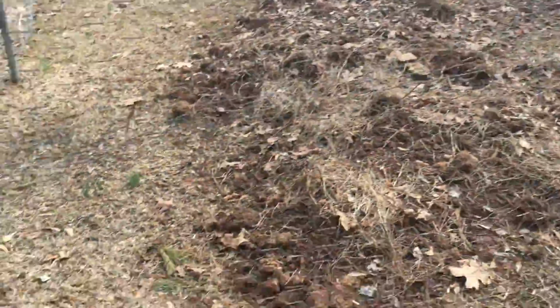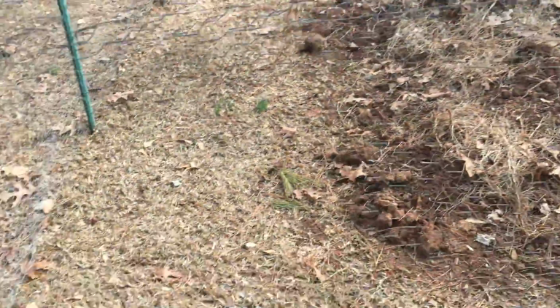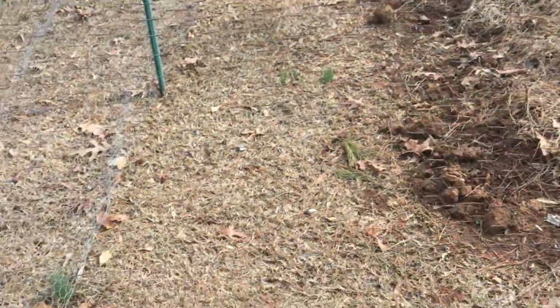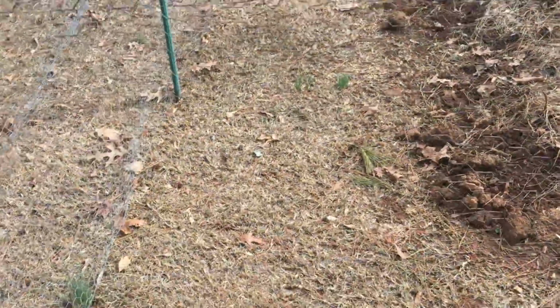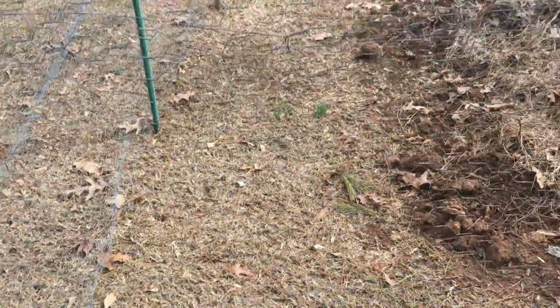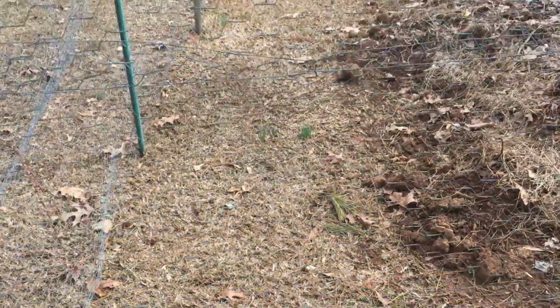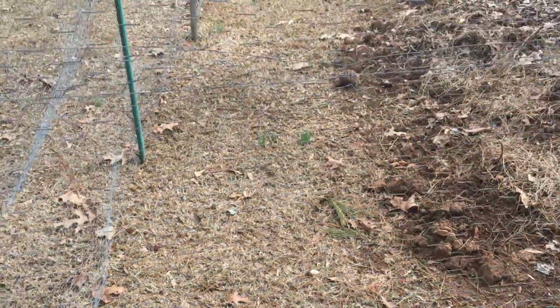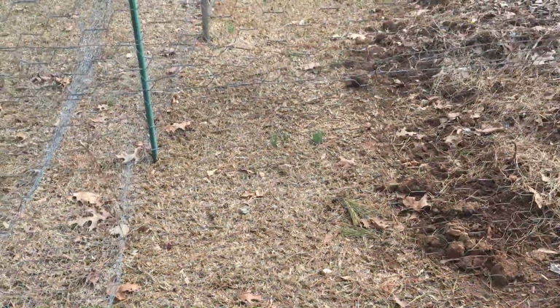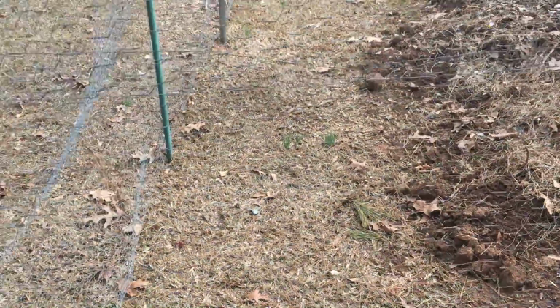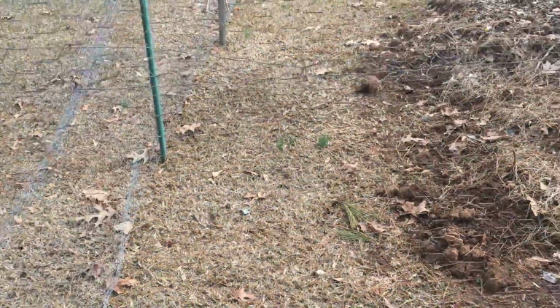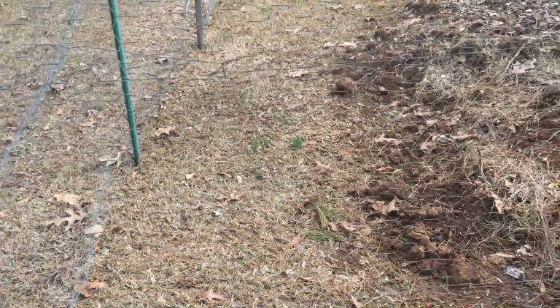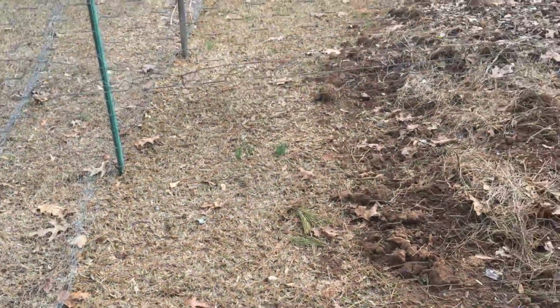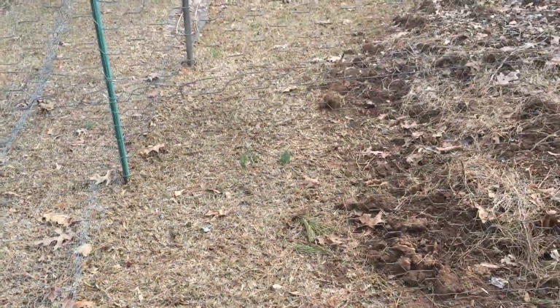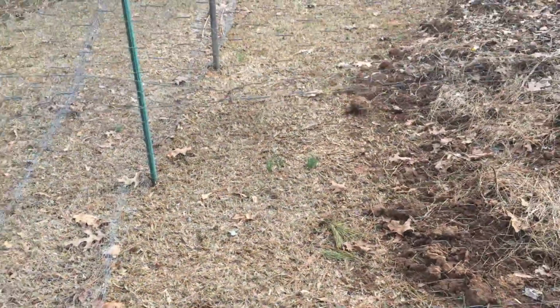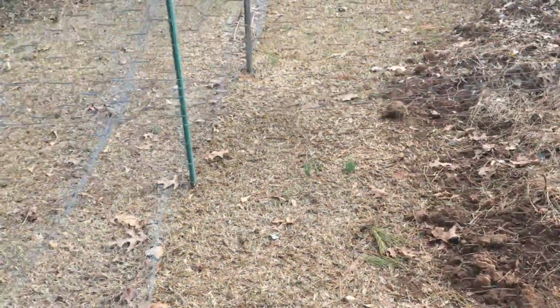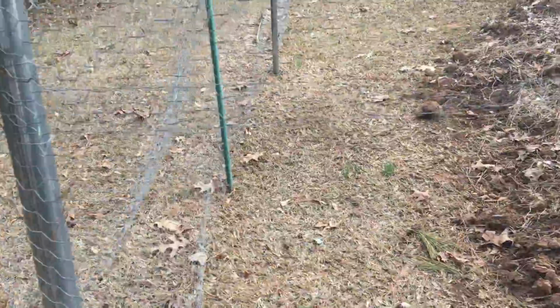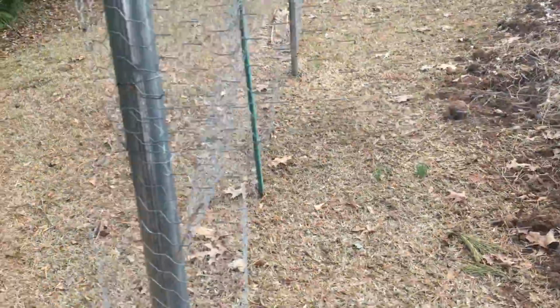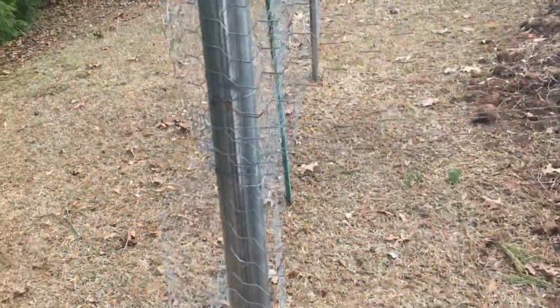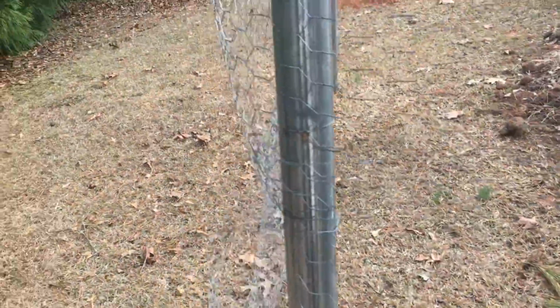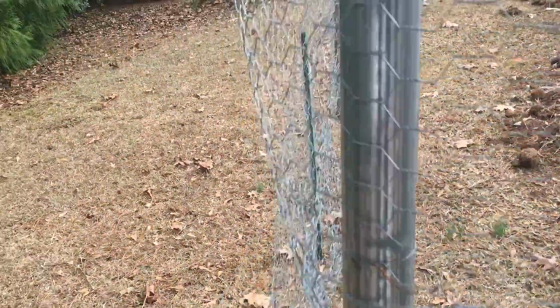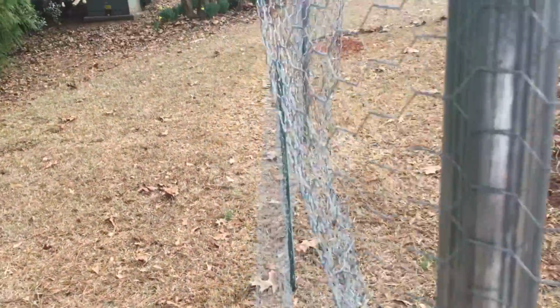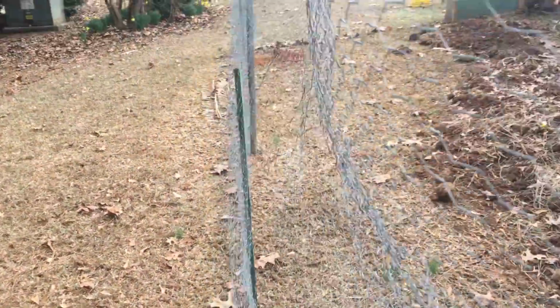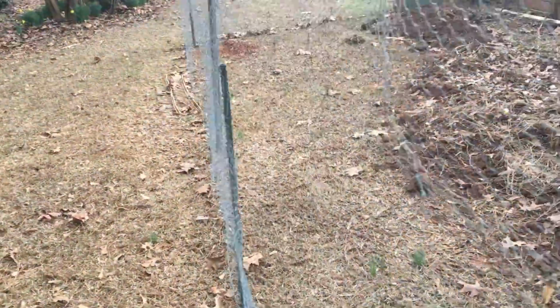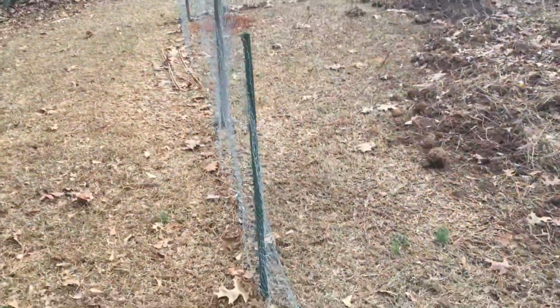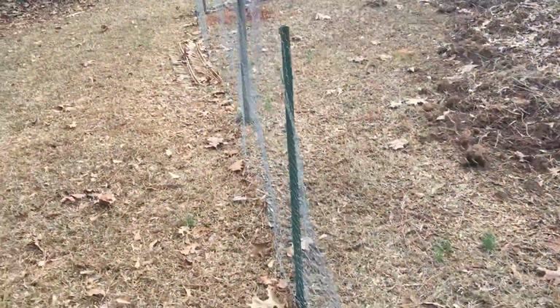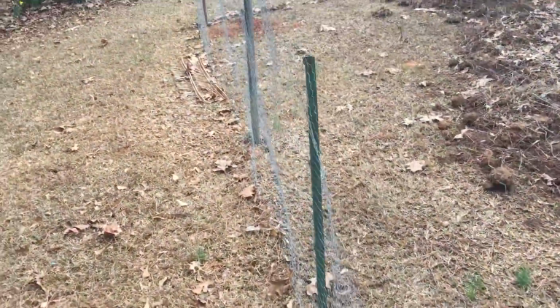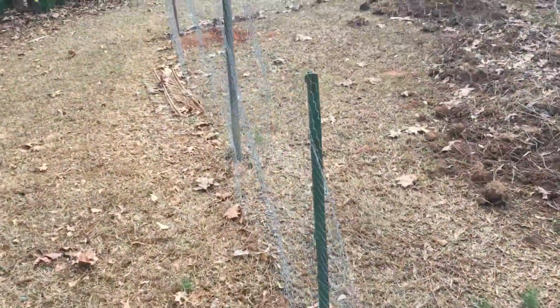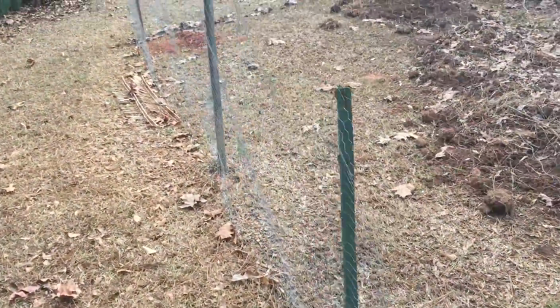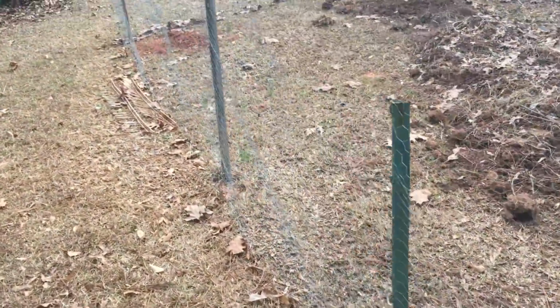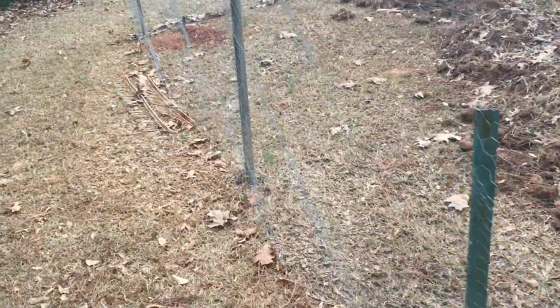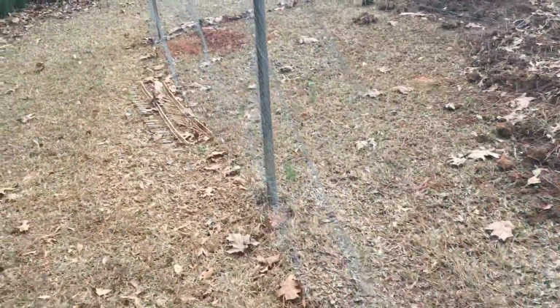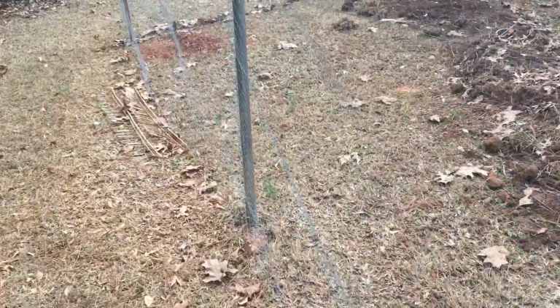I haven't overseeded anything in this area. I actually want them to obliterate it, take it down to the dirt, get rid of it, and then we'll work on adding something else.